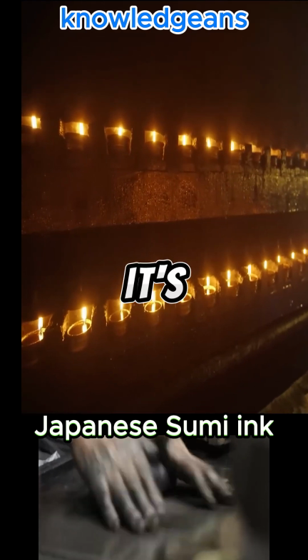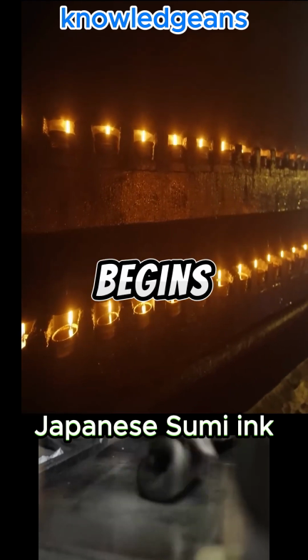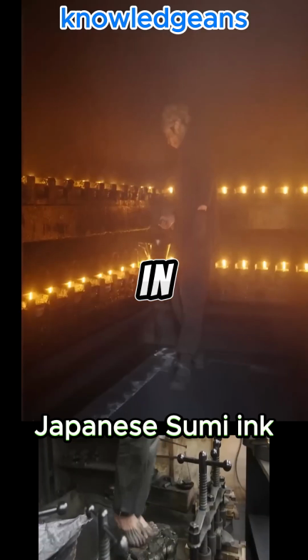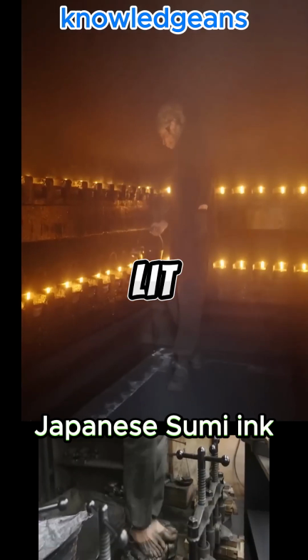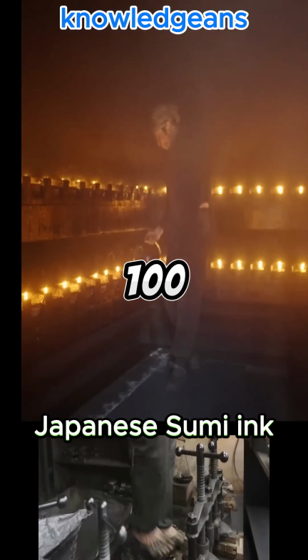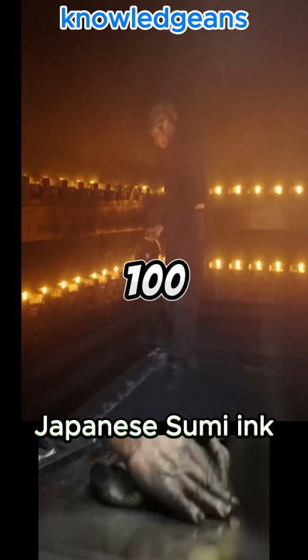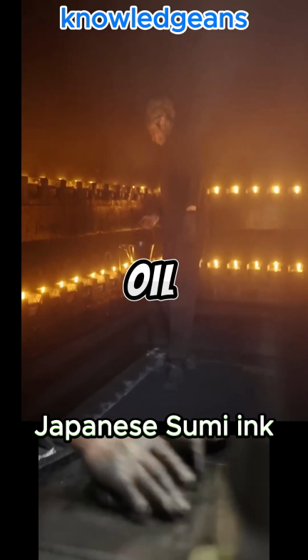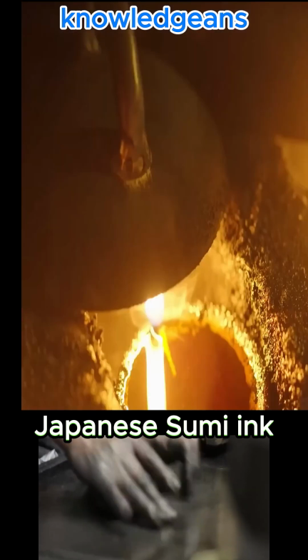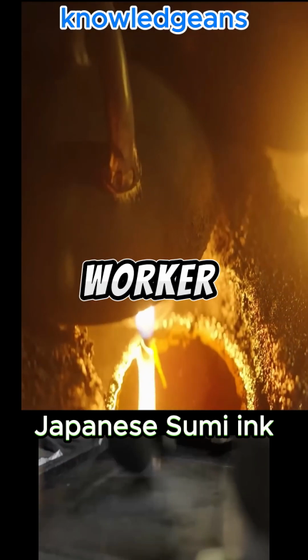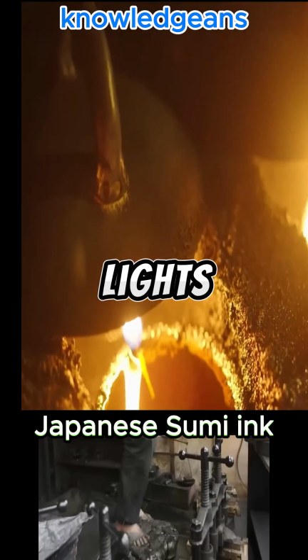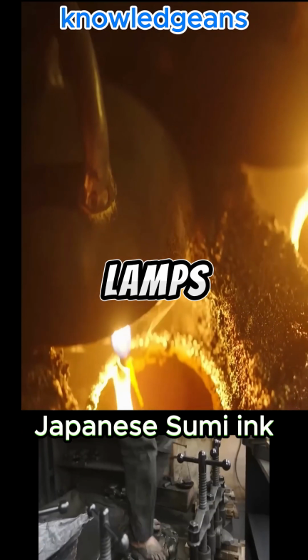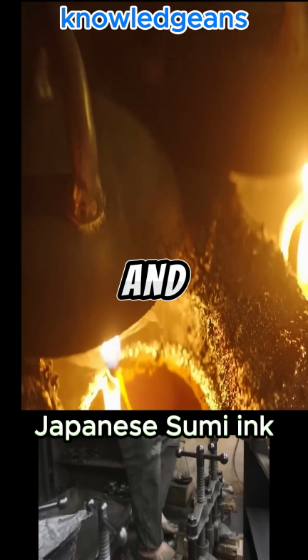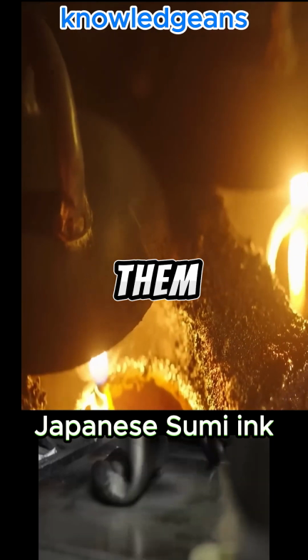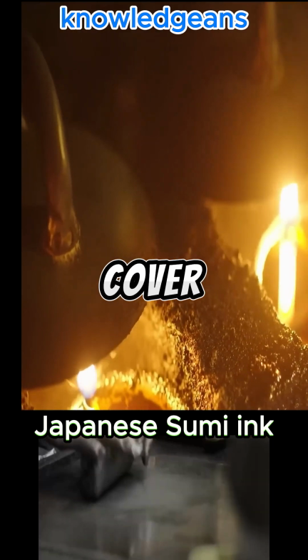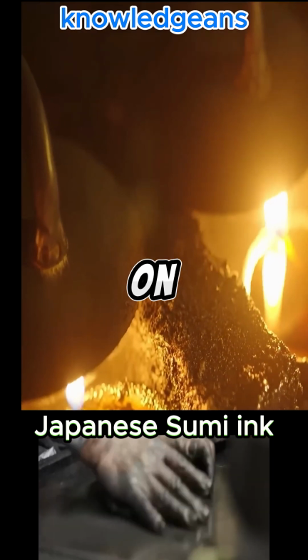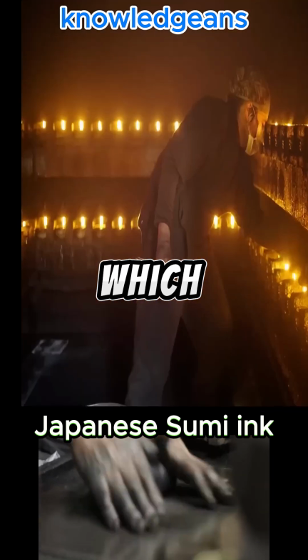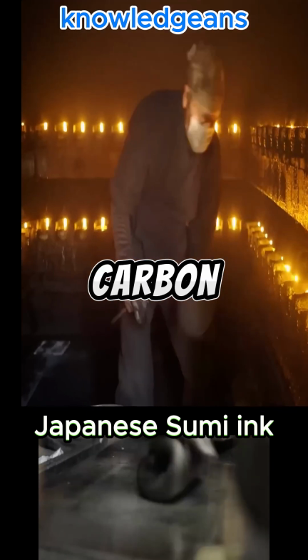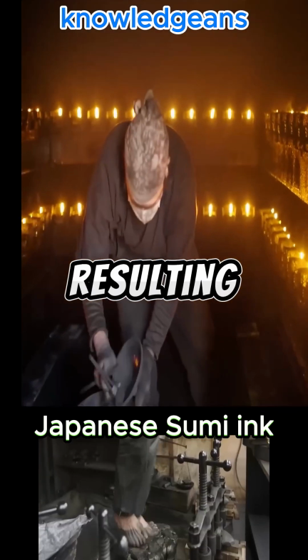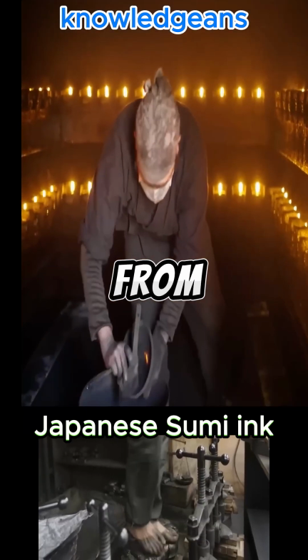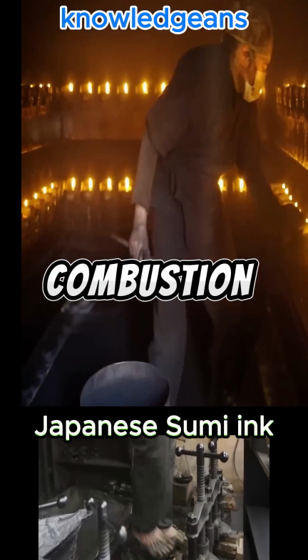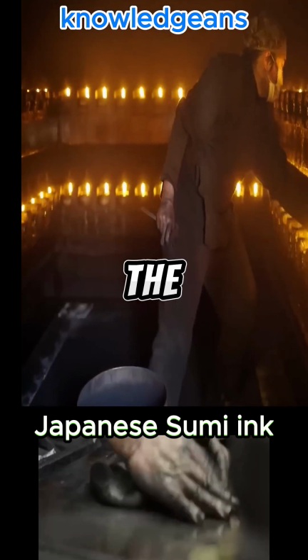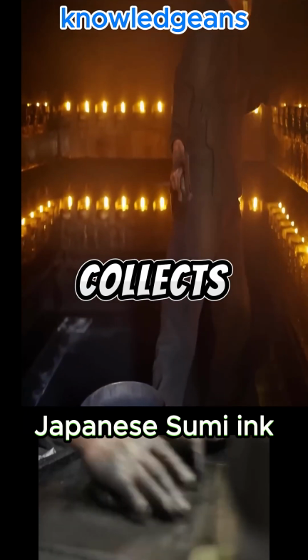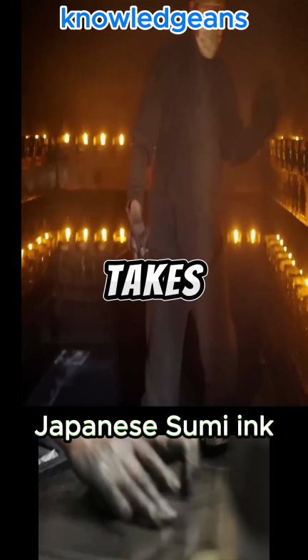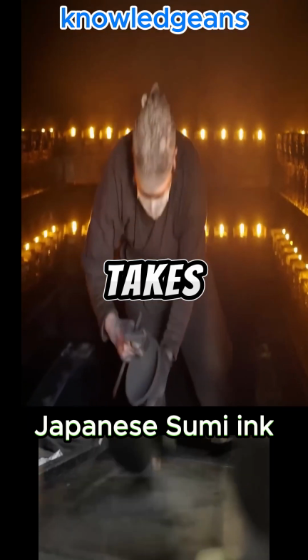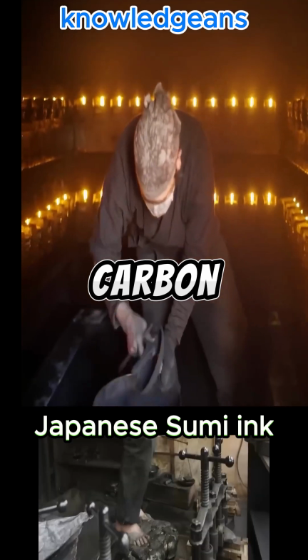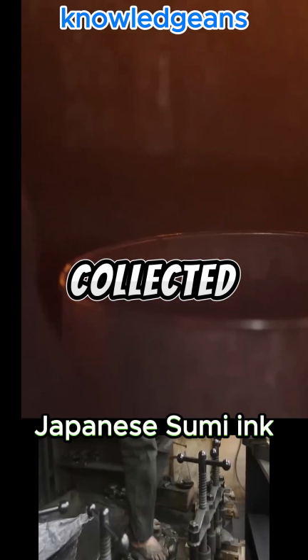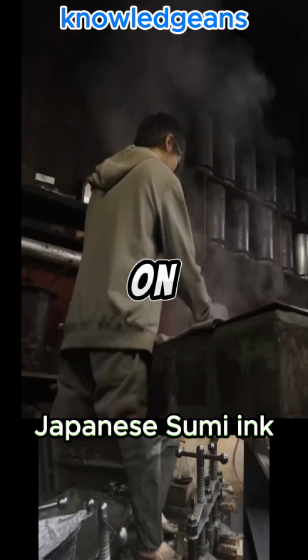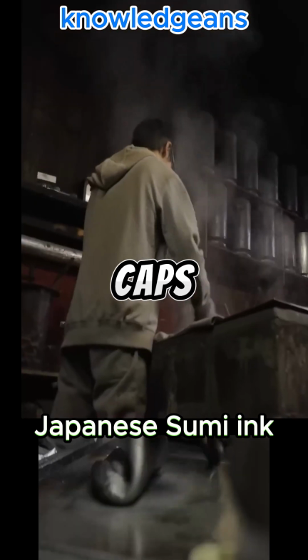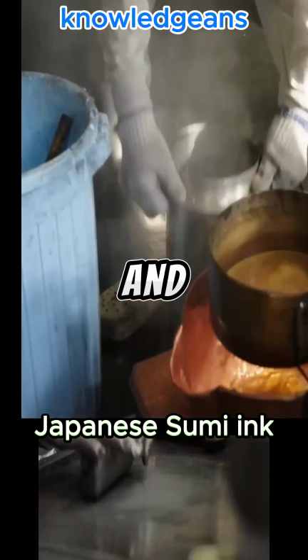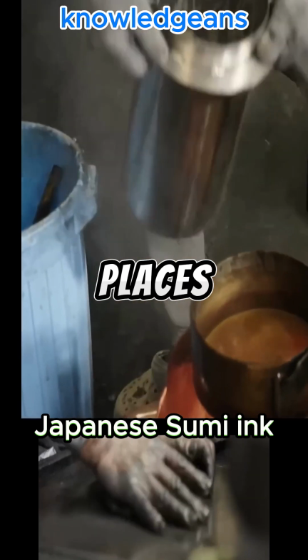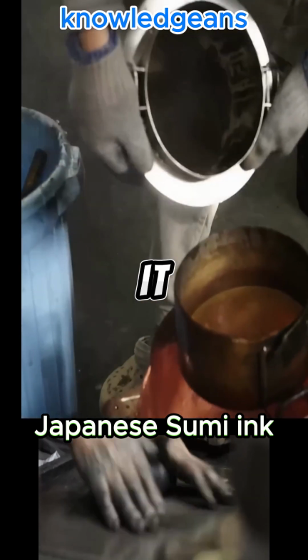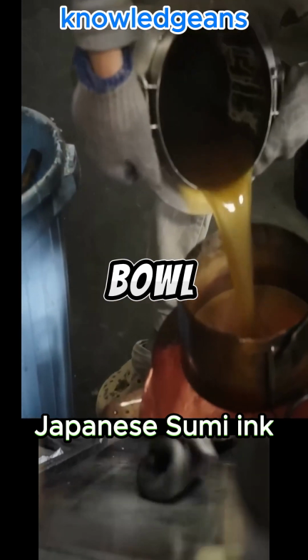Its making begins in a room lit by 100 oil lamps. The worker lights all the lamps and covers them with a cover on which the carbon resulting from the combustion of the oil collects, then takes the carbon collected on the caps and places it in a bowl.